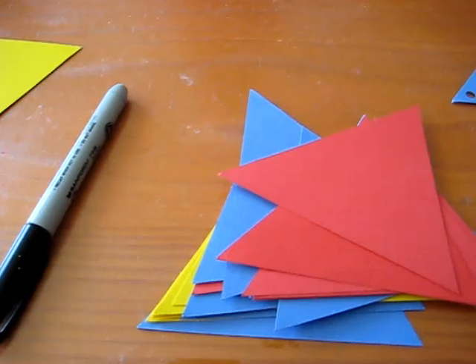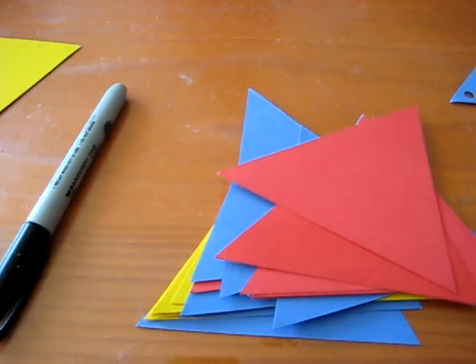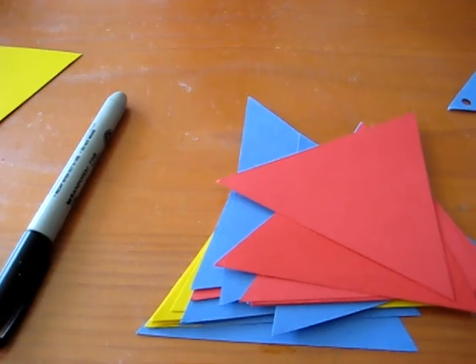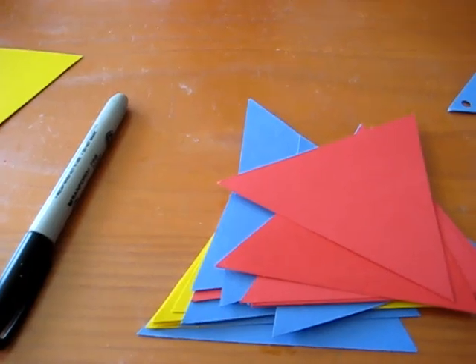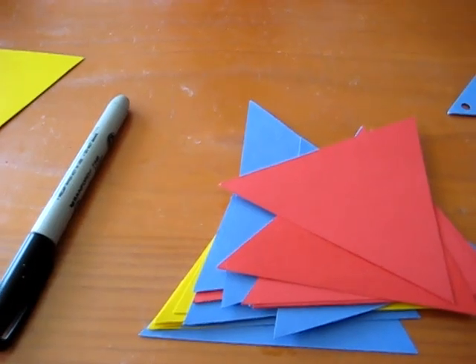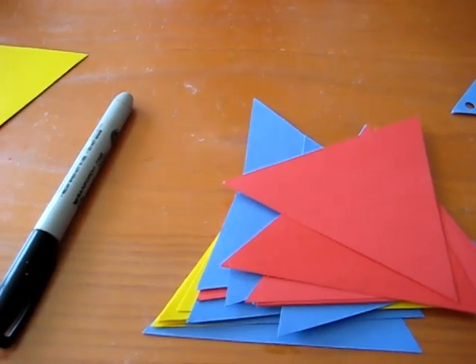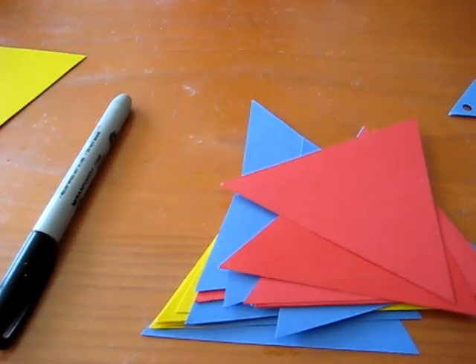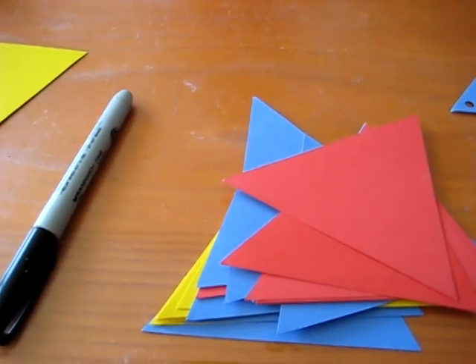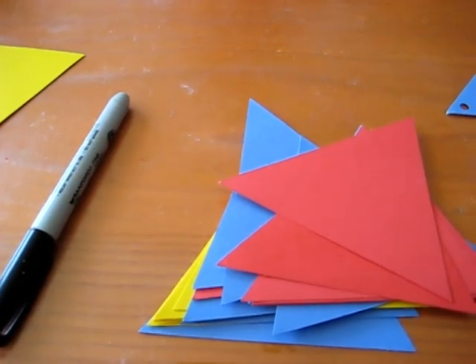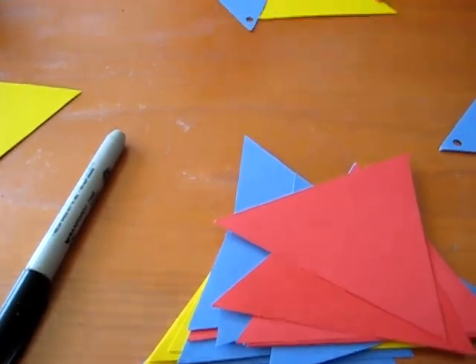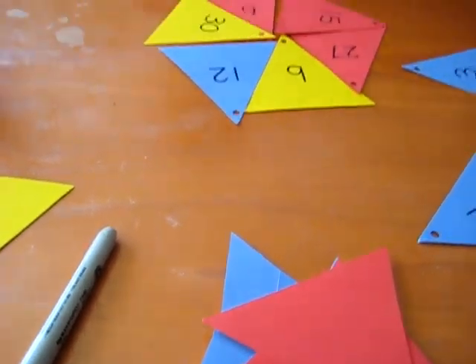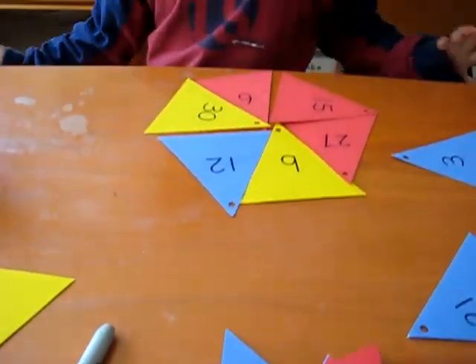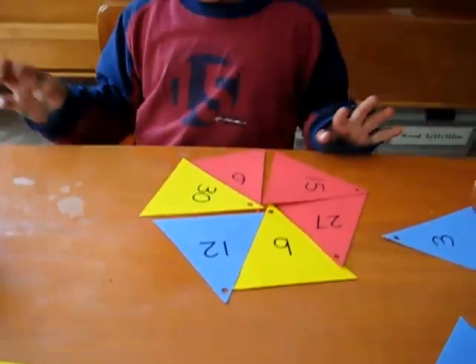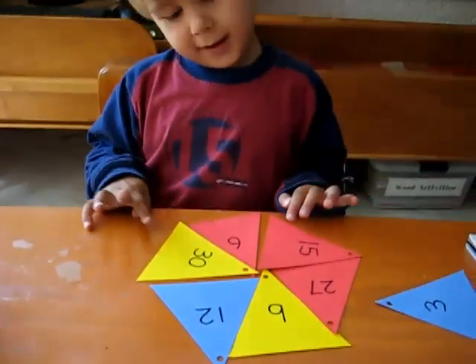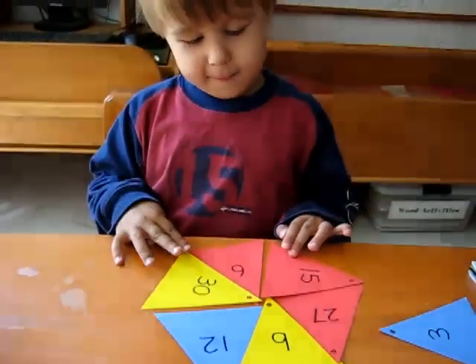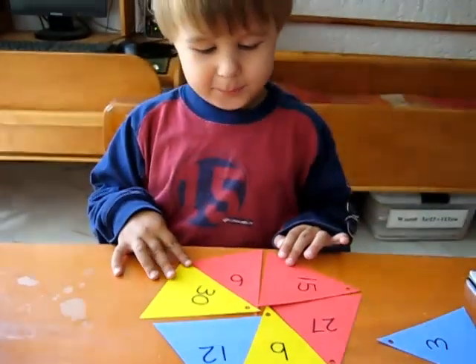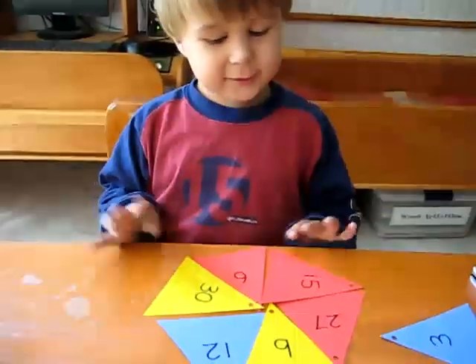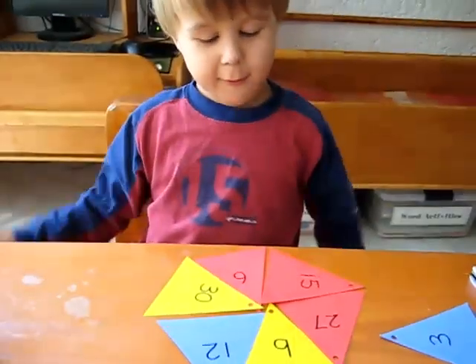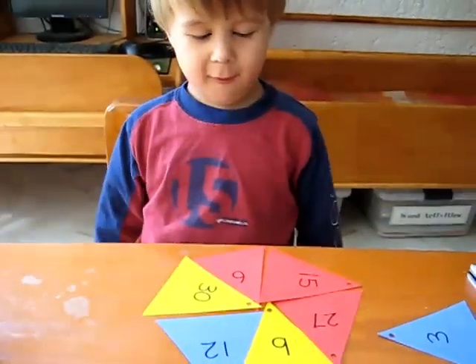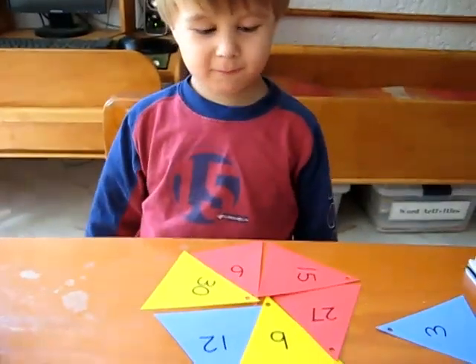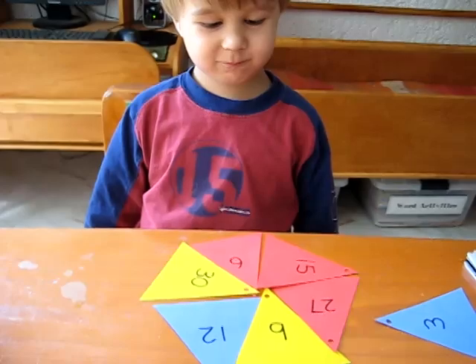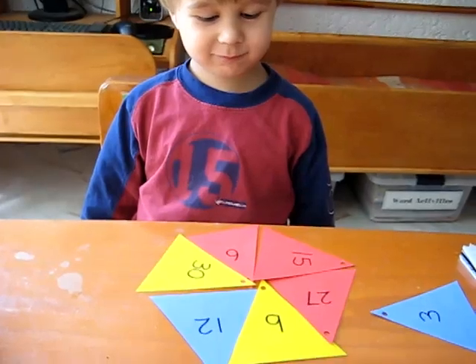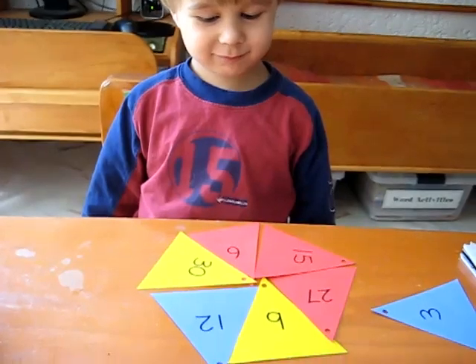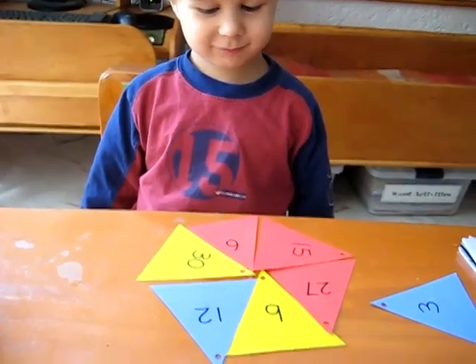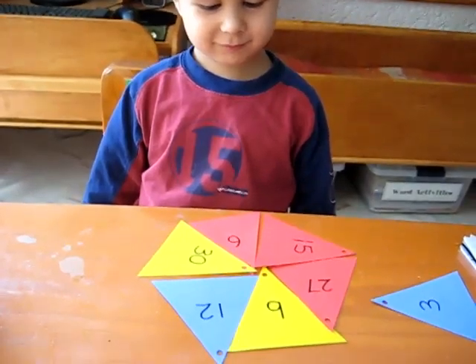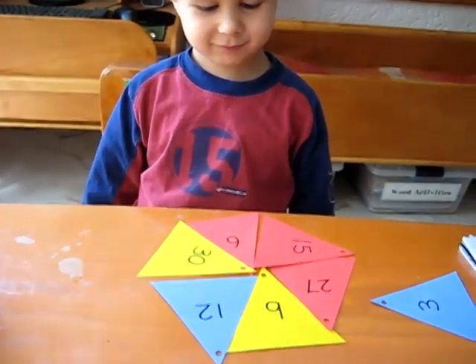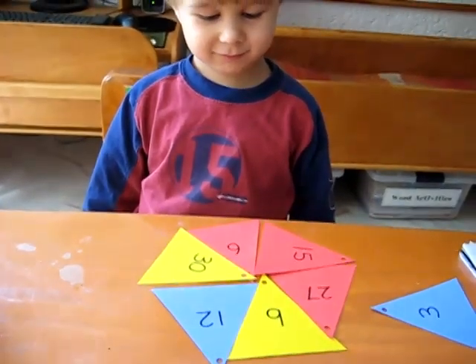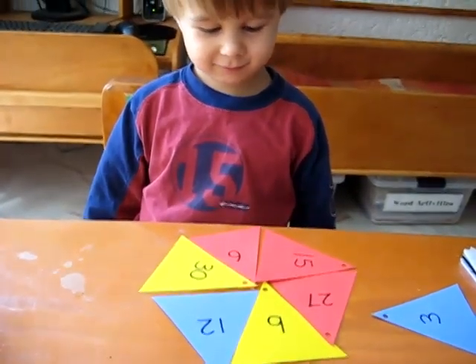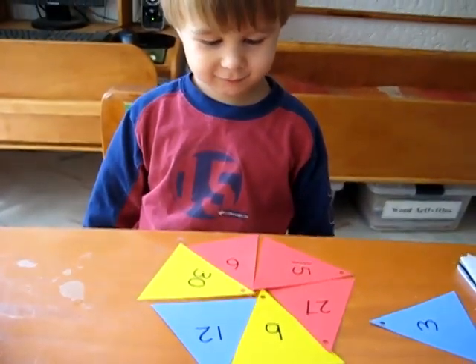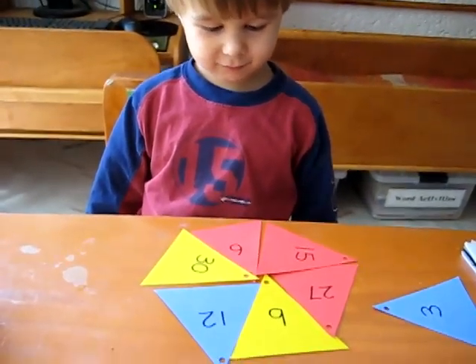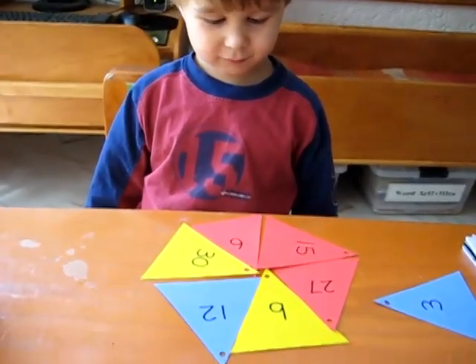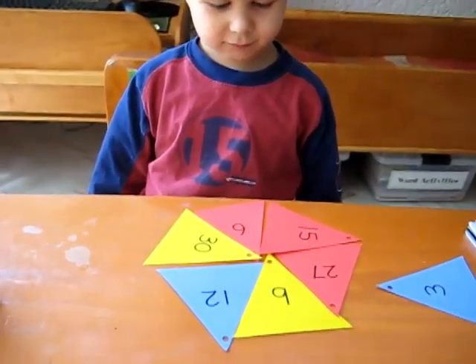Here we are again, skip counting by threes. Look at my beach ball. You made a beach ball pattern? That's cool.